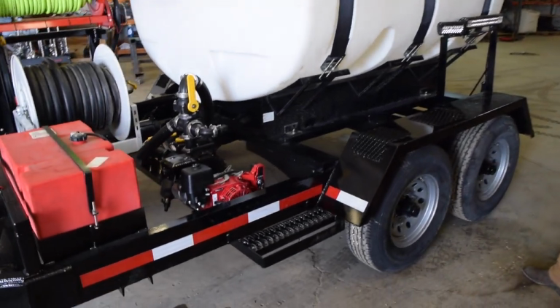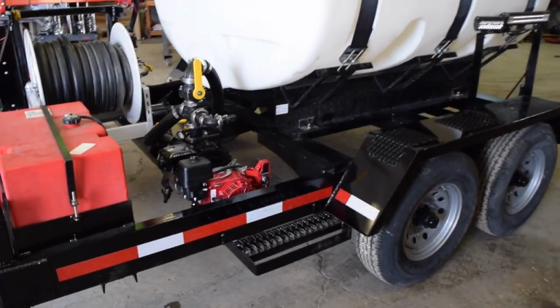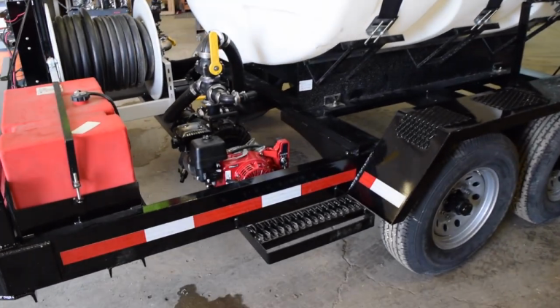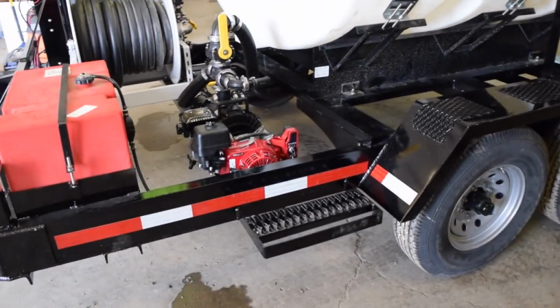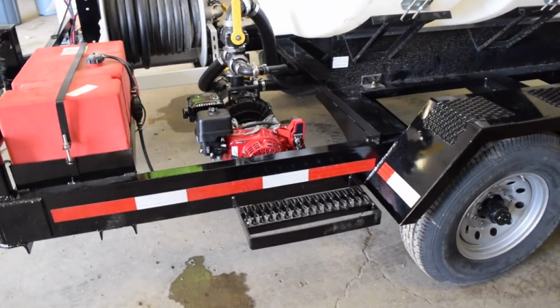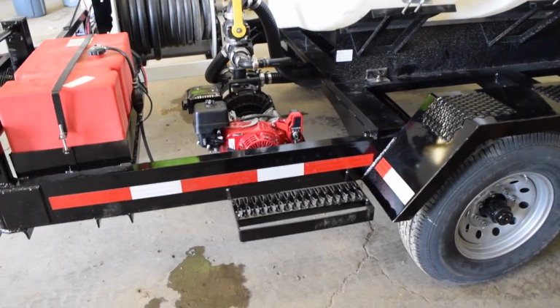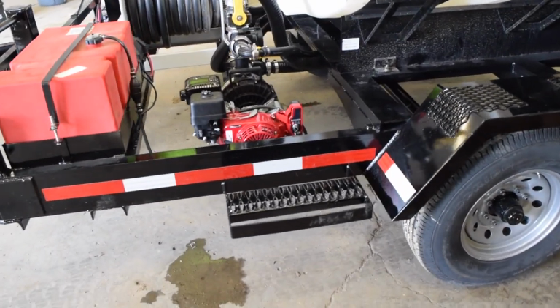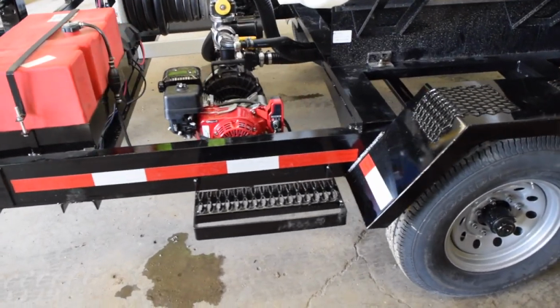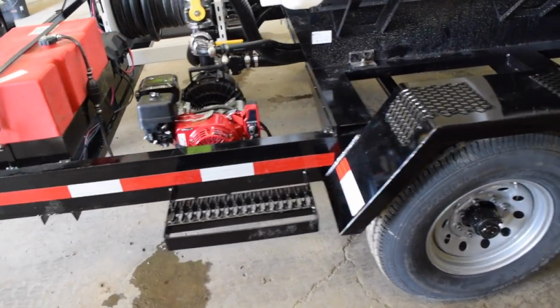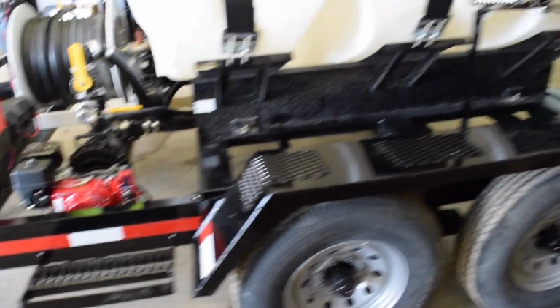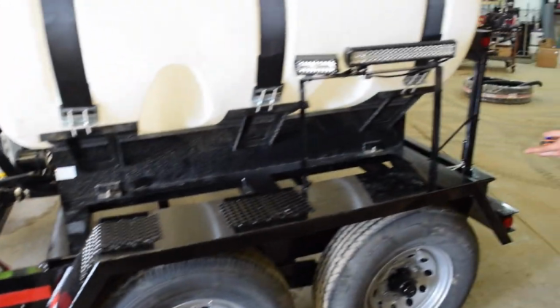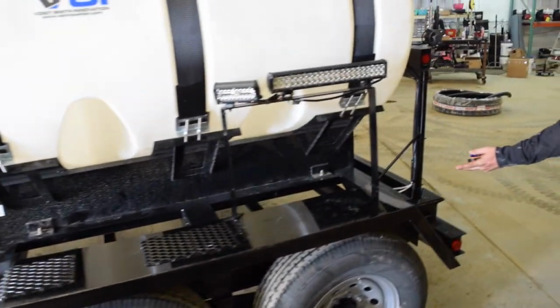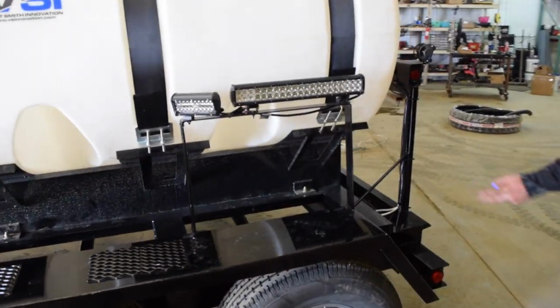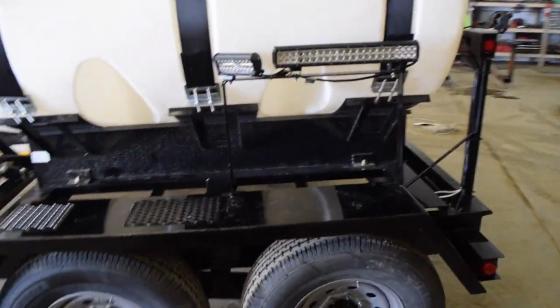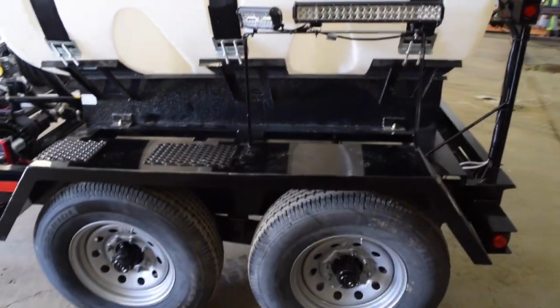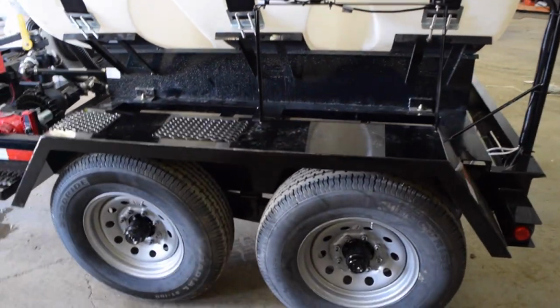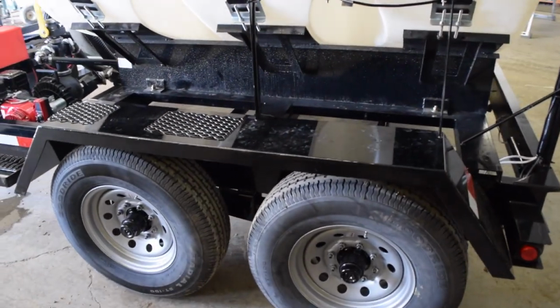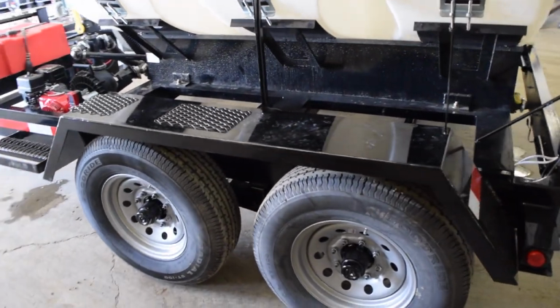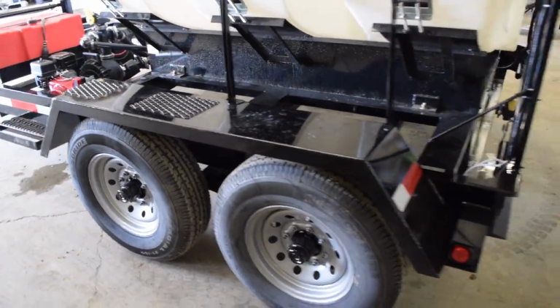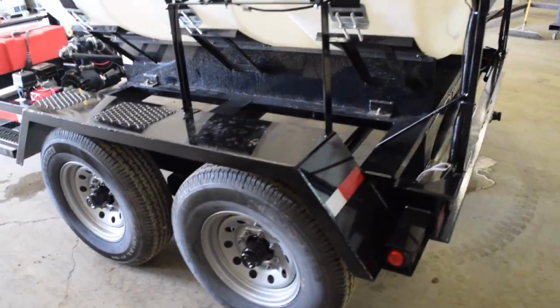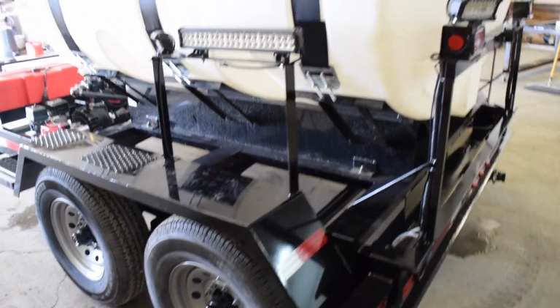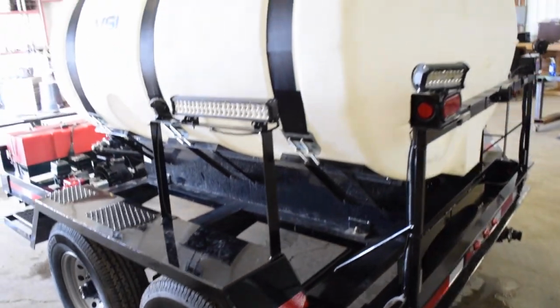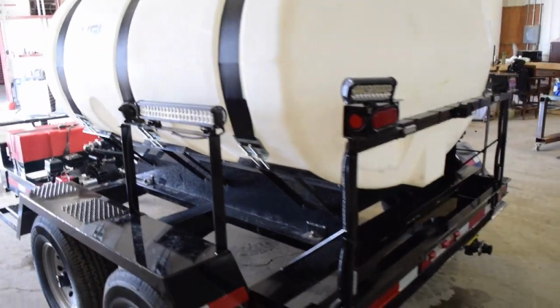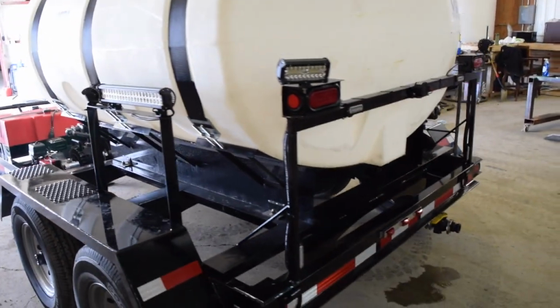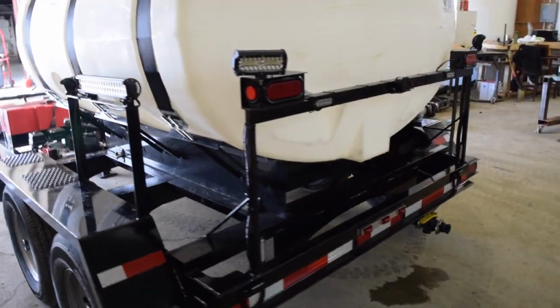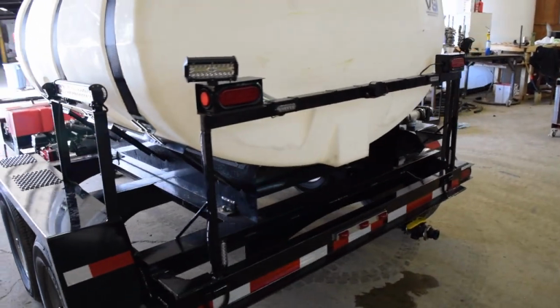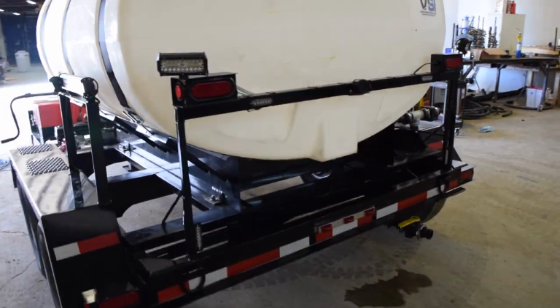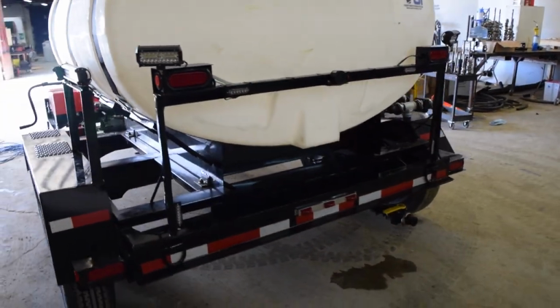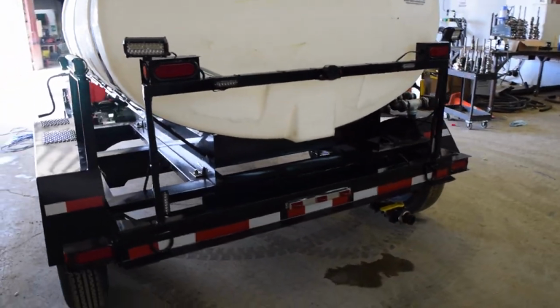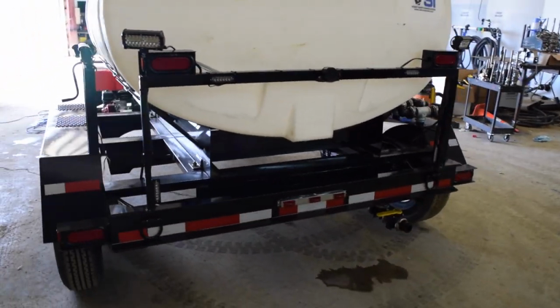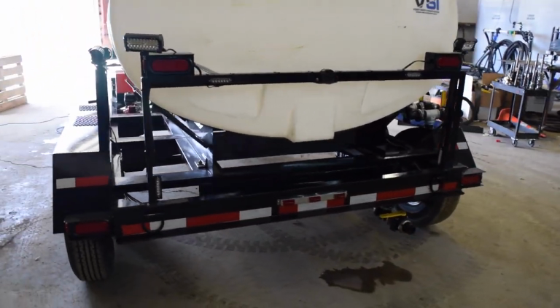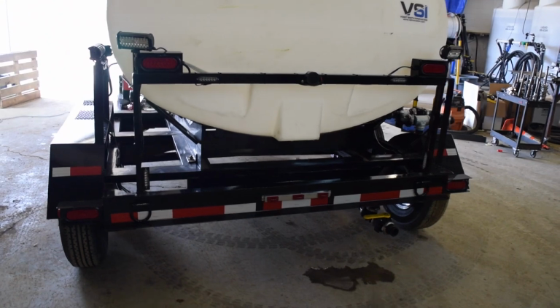We ended up fabricating some steps so they can easily get up to the top to remove the lid. As we pan around, we have two 7,000-pound axles underneath it.